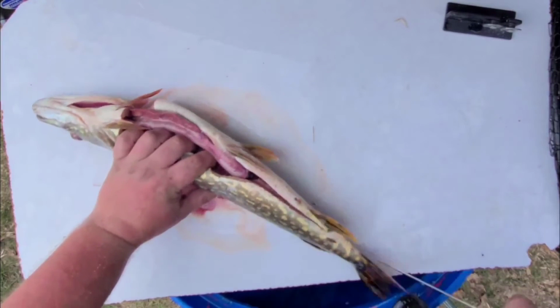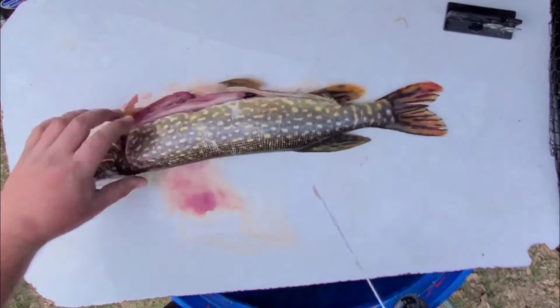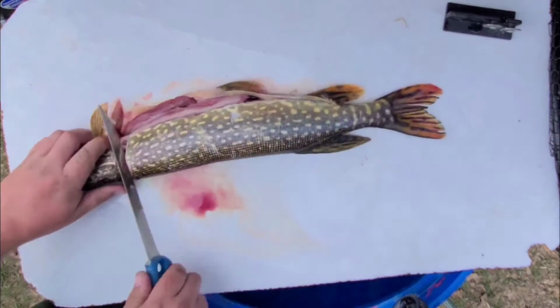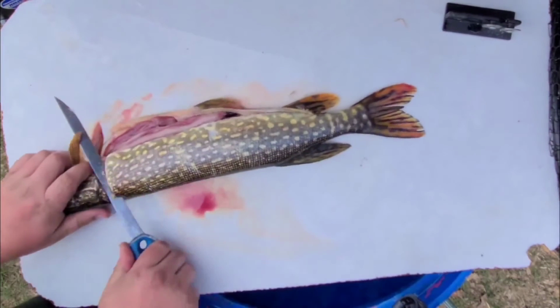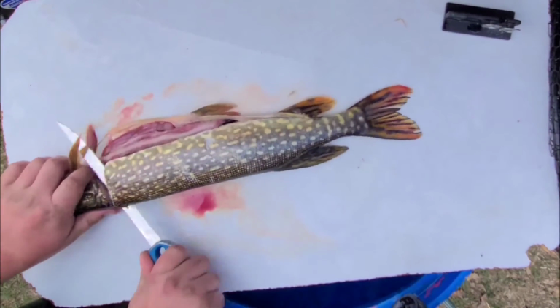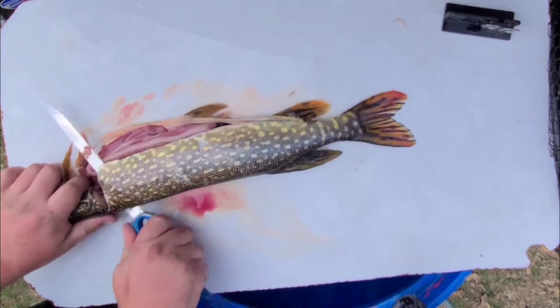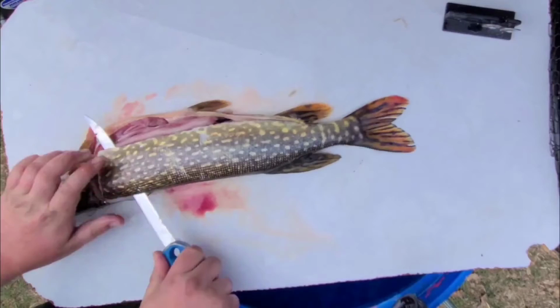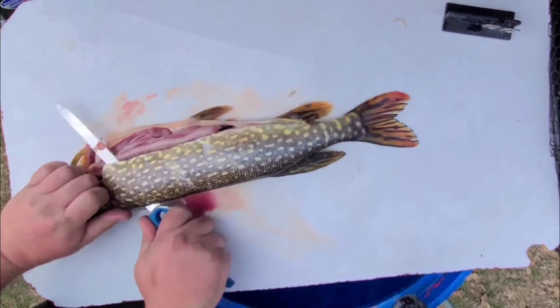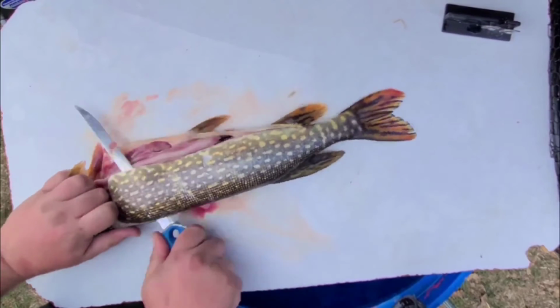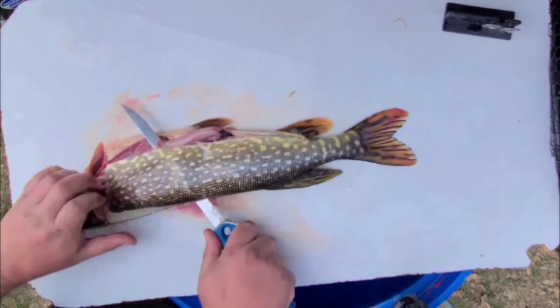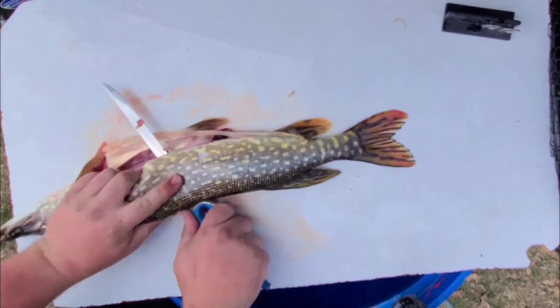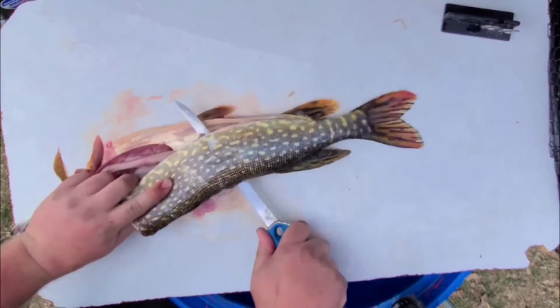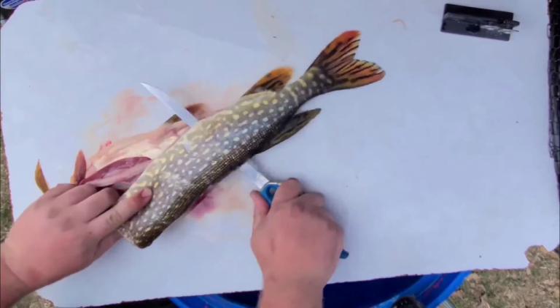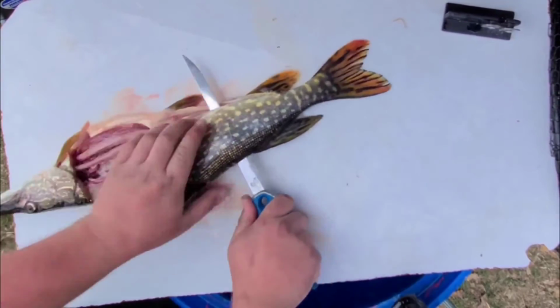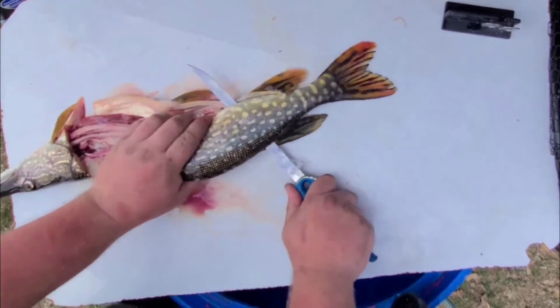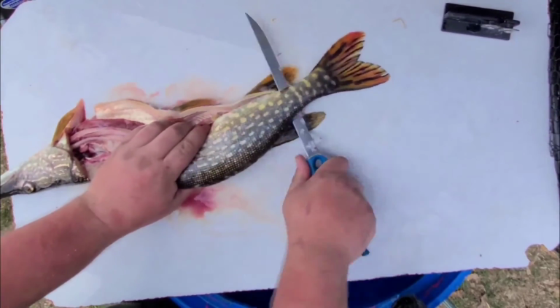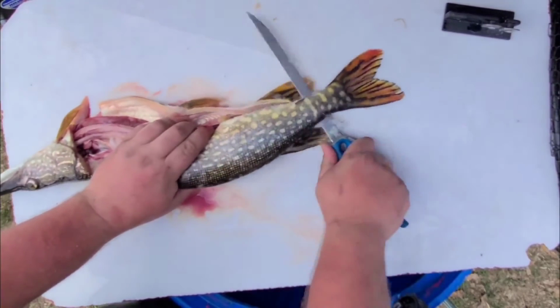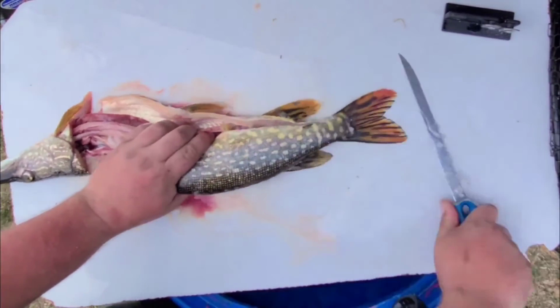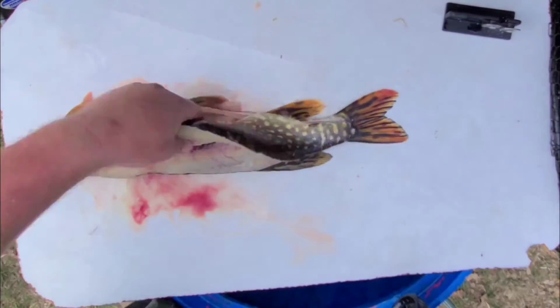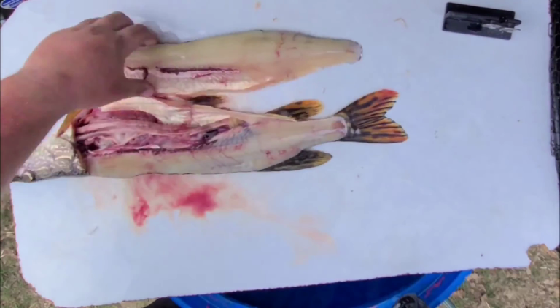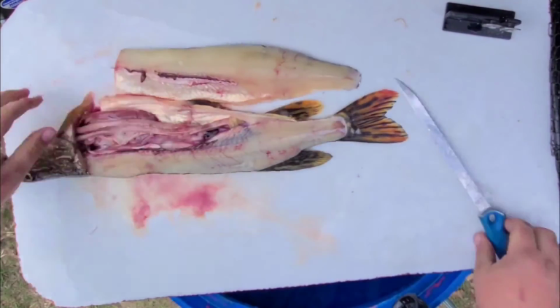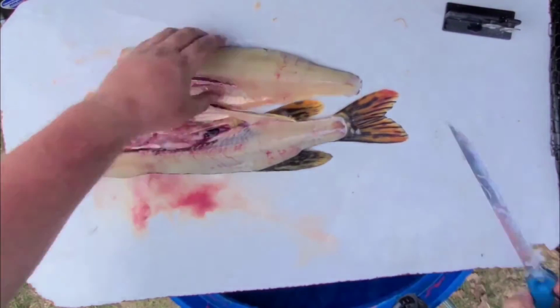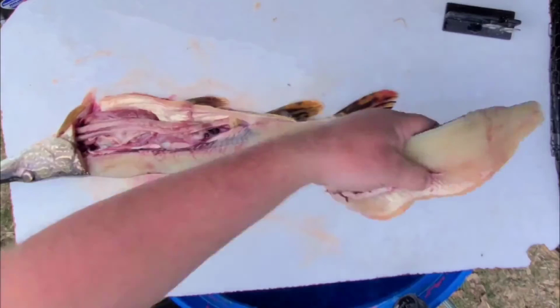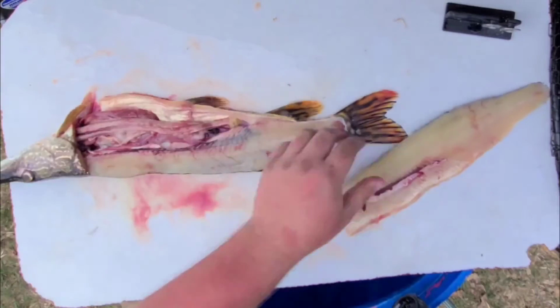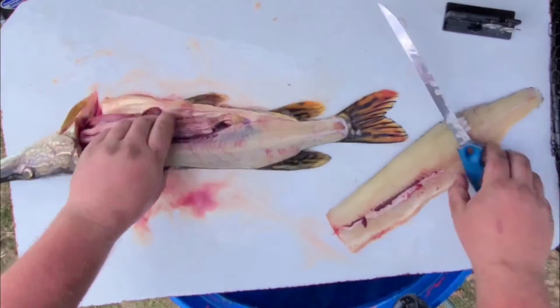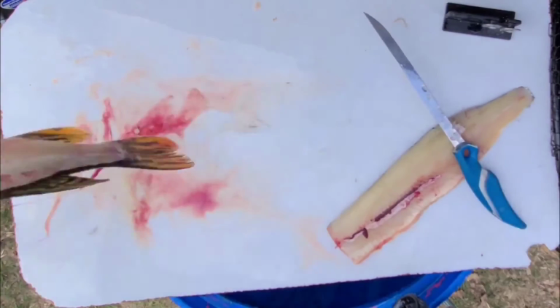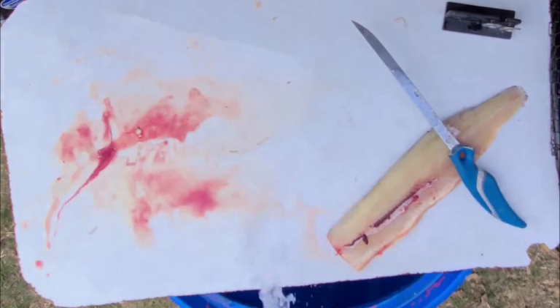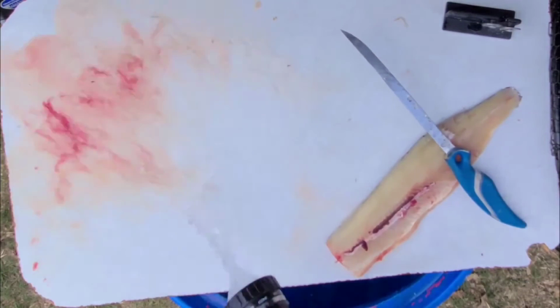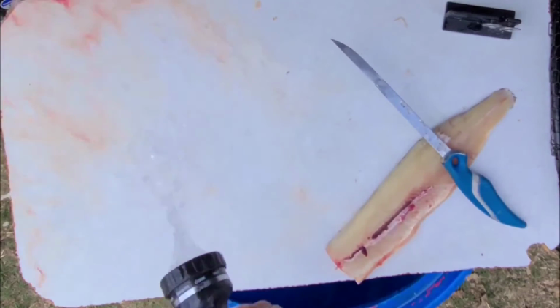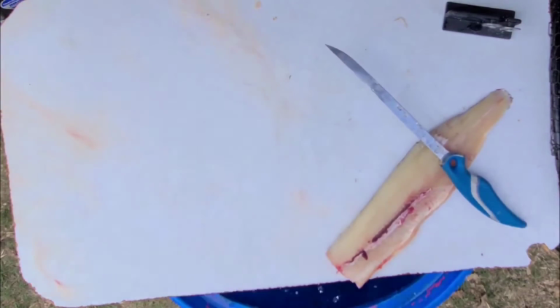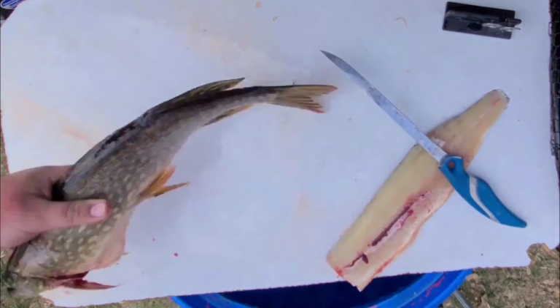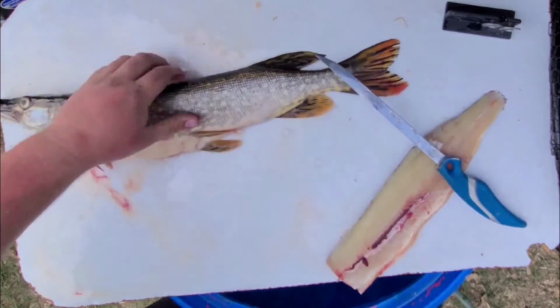Continue past the anal fin, and make sure you're staying on top of the anal fin. This sharp knife is able to just glide through this fillet like butter, and so that's one side done.